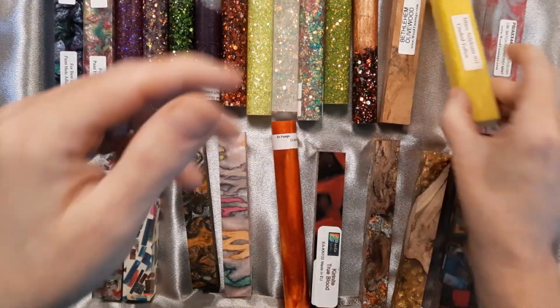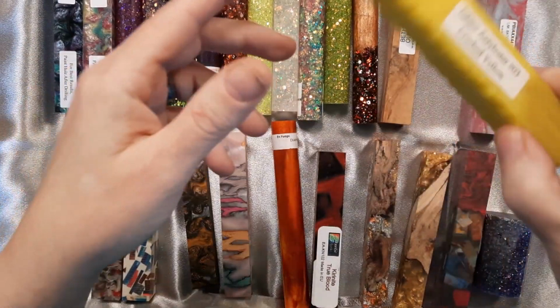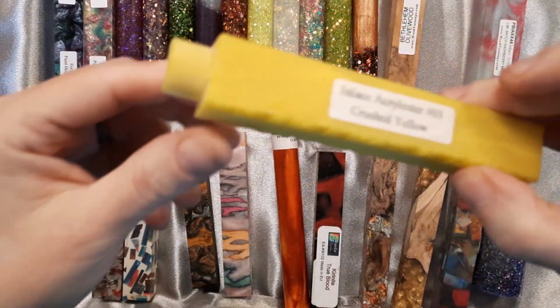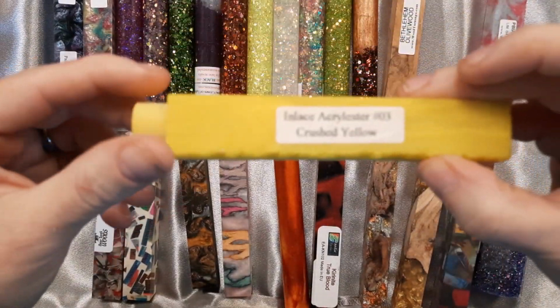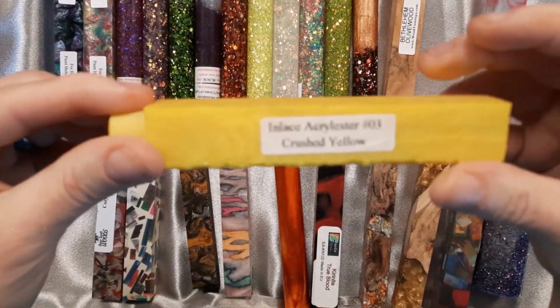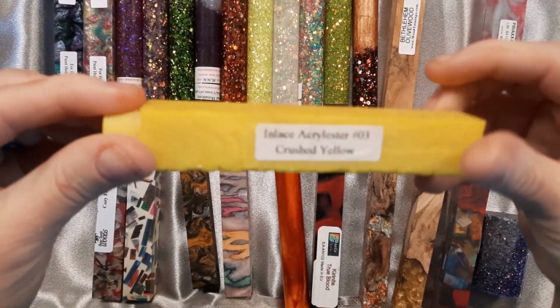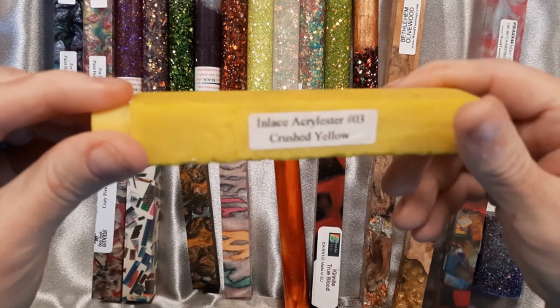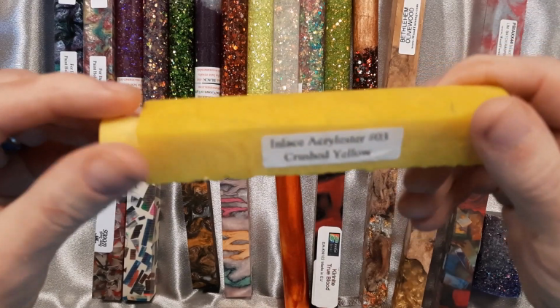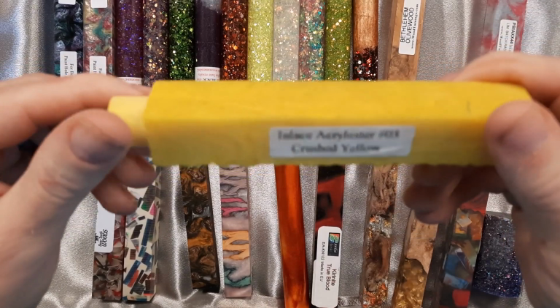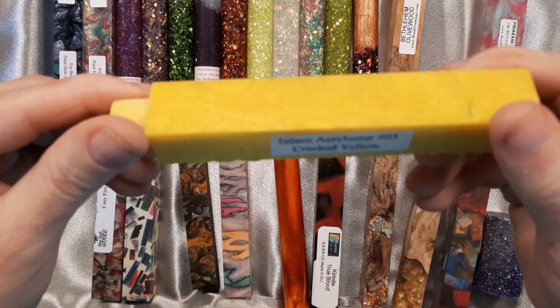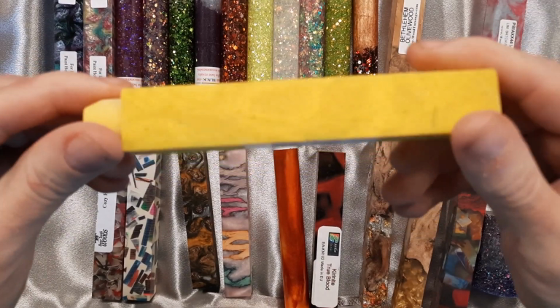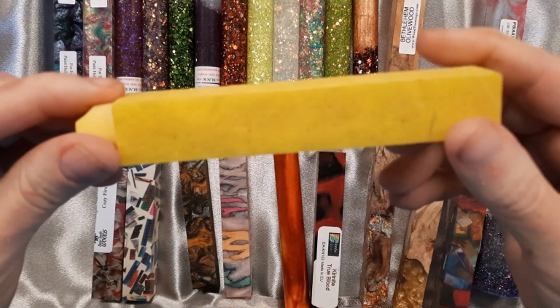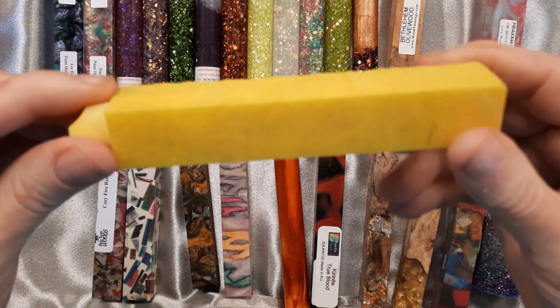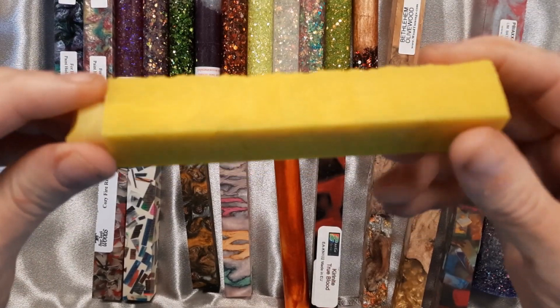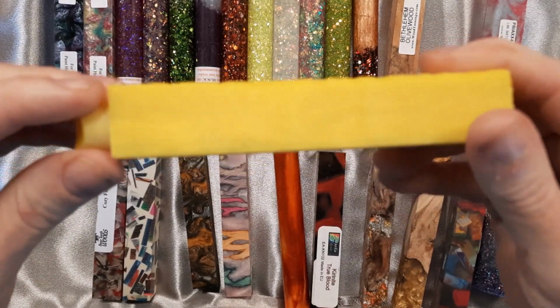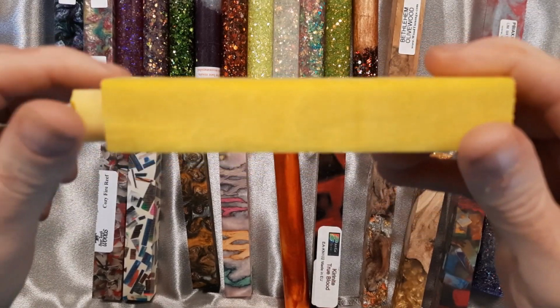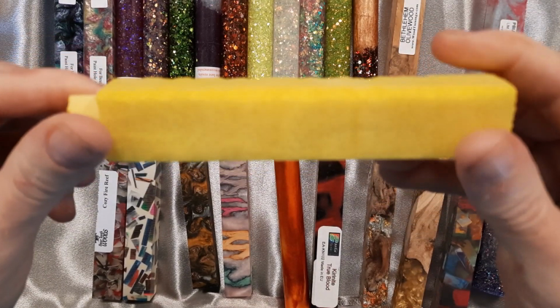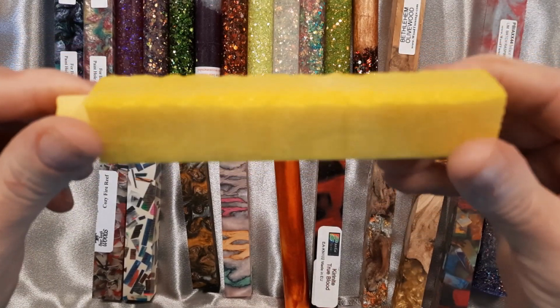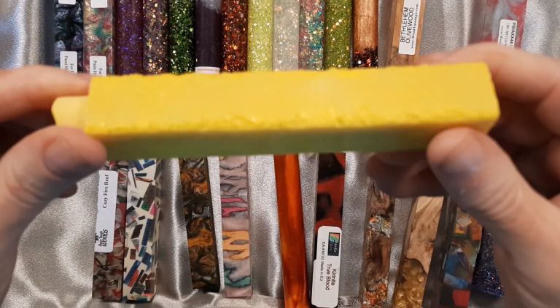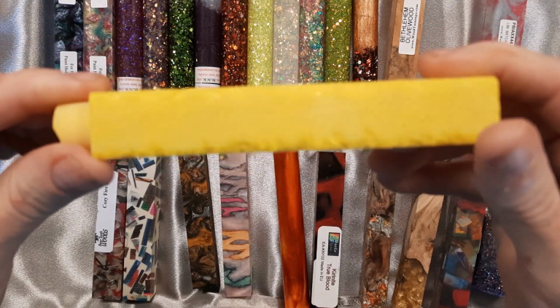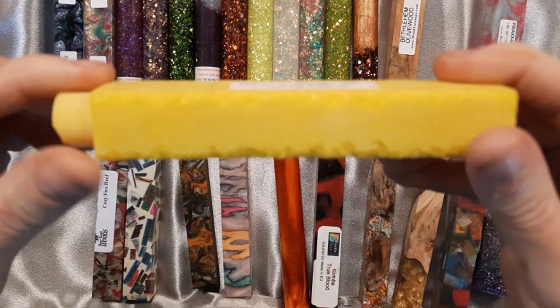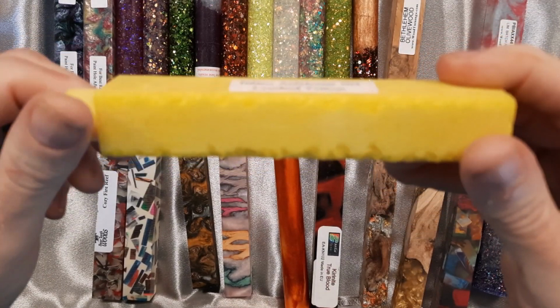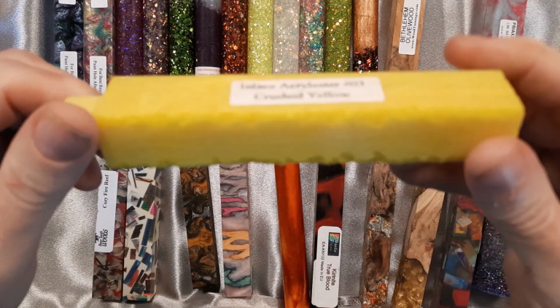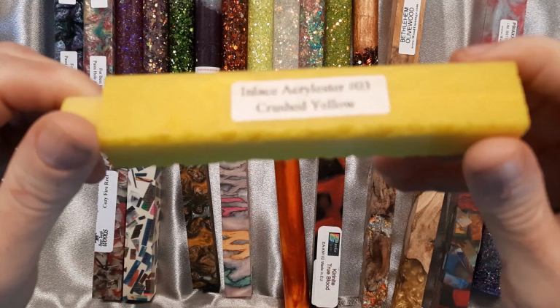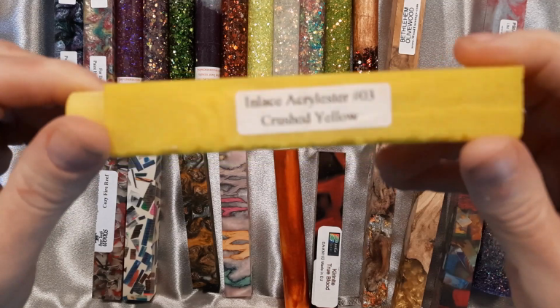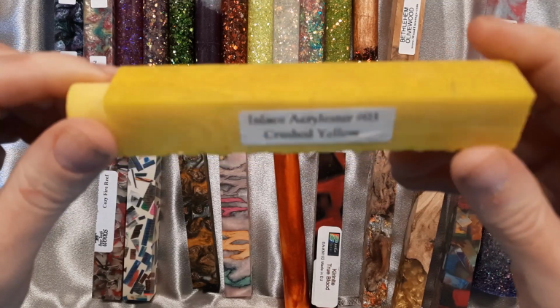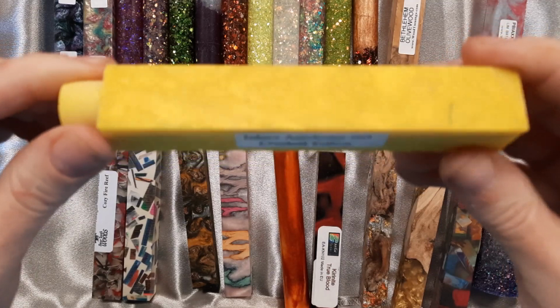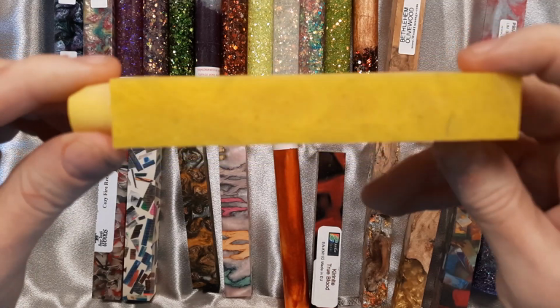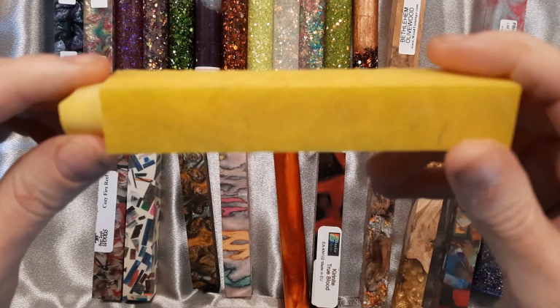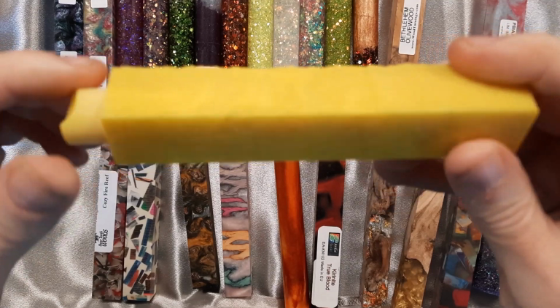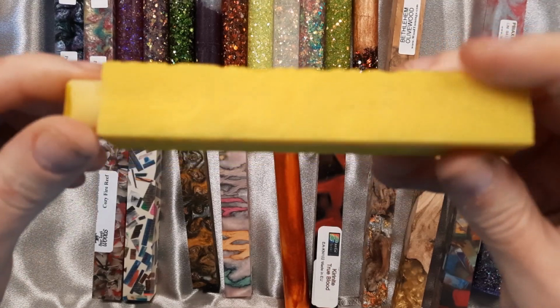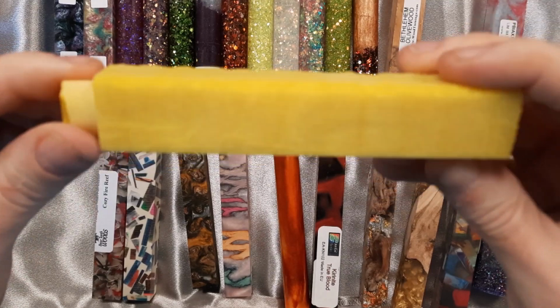This is another limited edition from Wood Turnings. This is Crushed Yellow. It's a real bright shiny yellow. Turns very, very nicely when it's done — it's nice and bright.